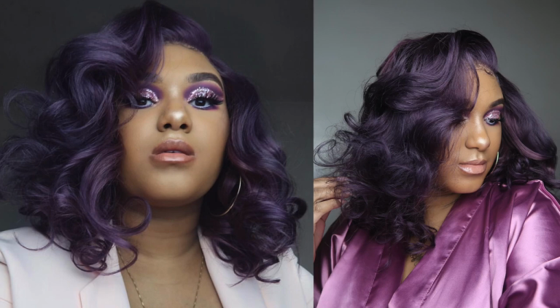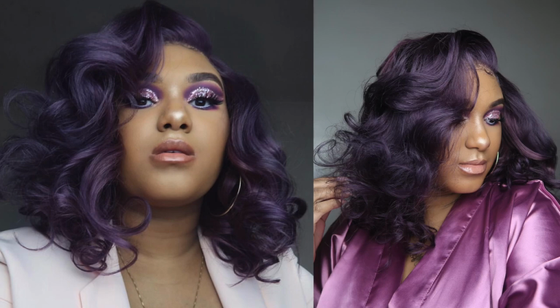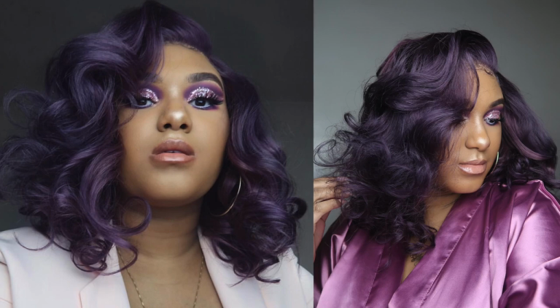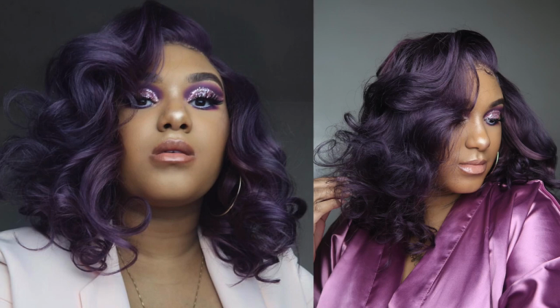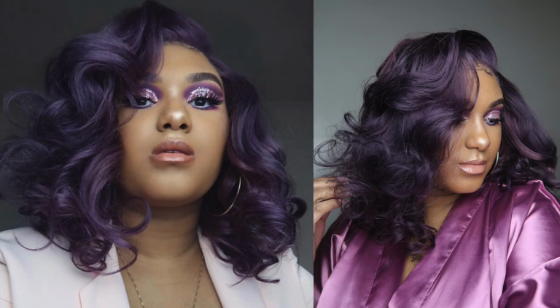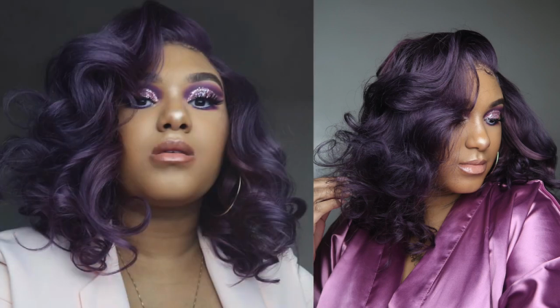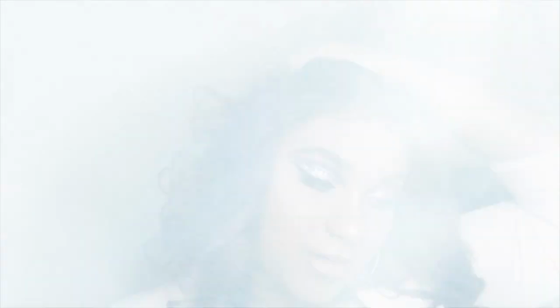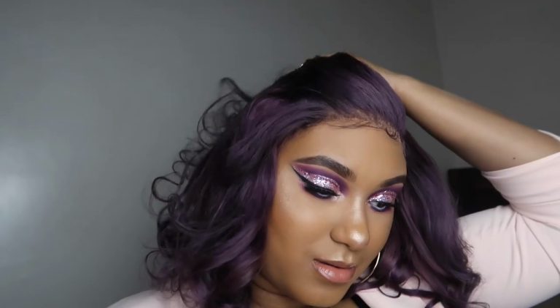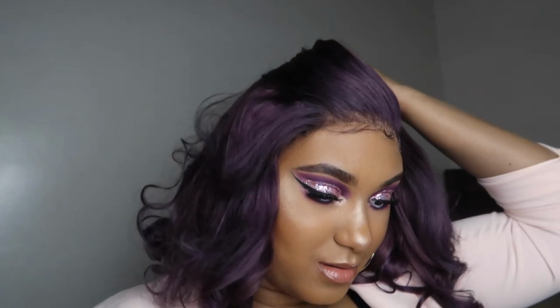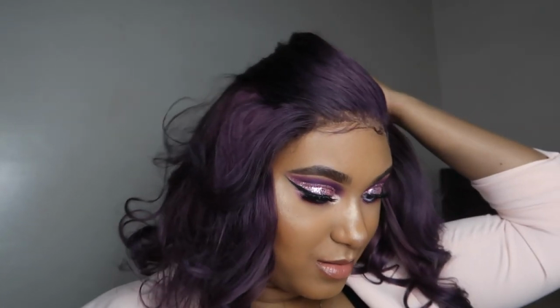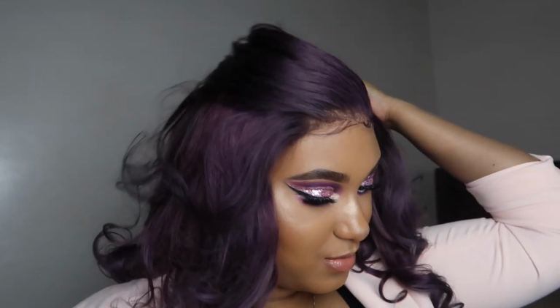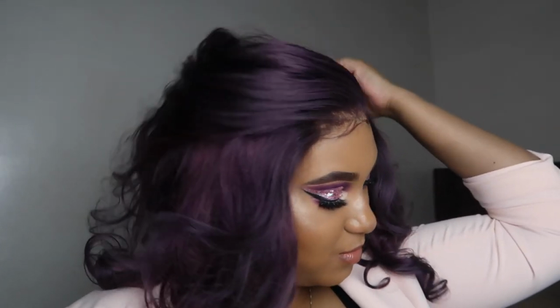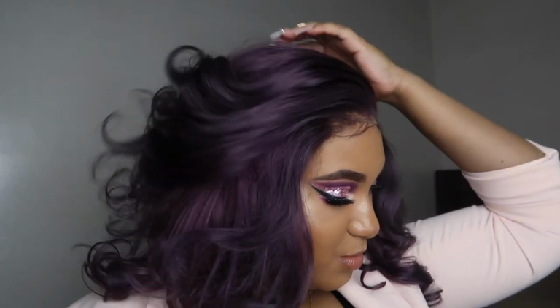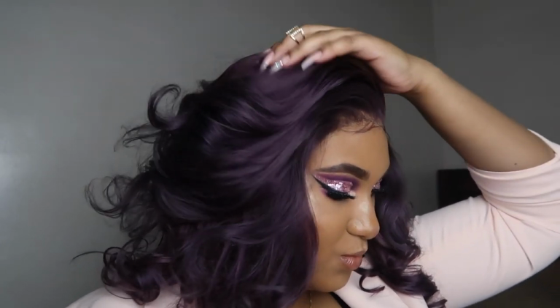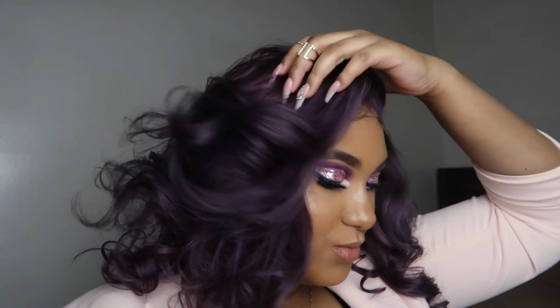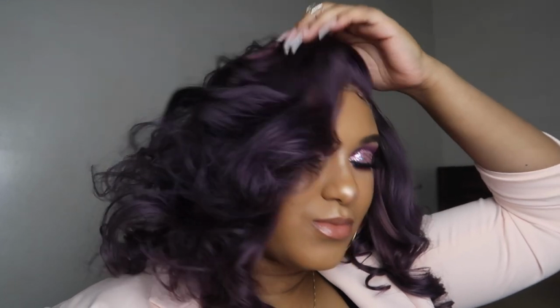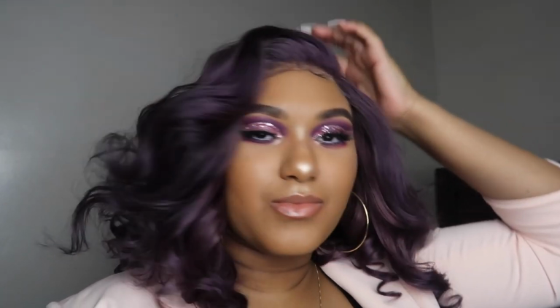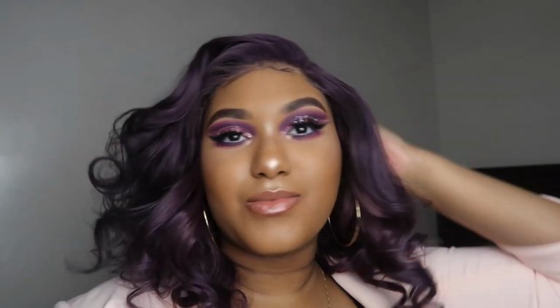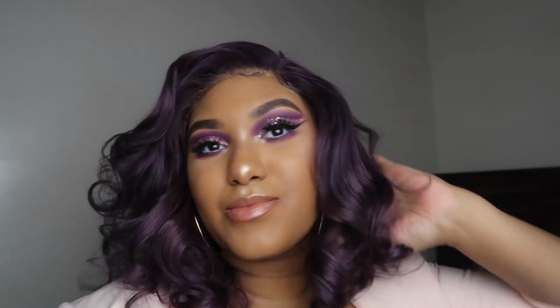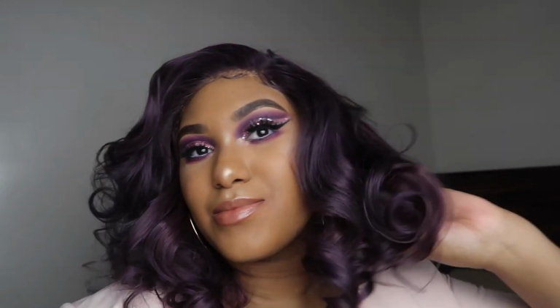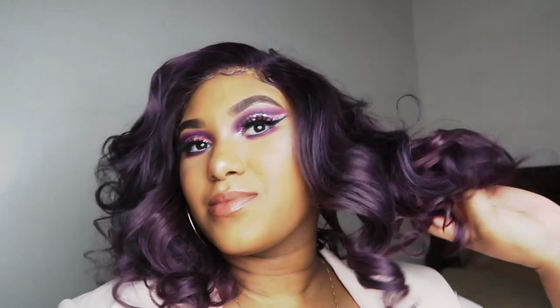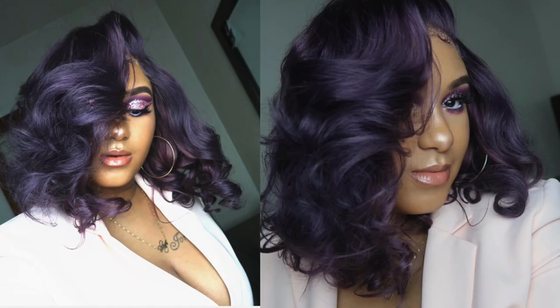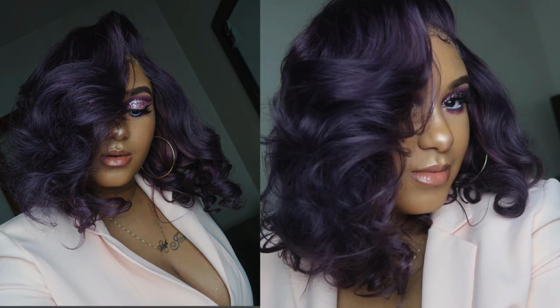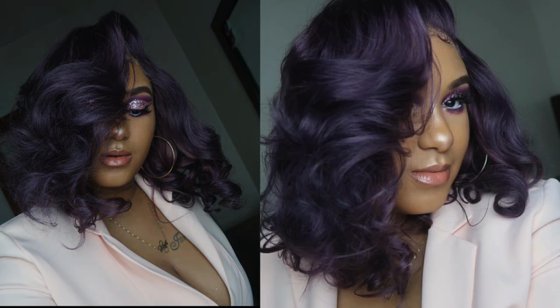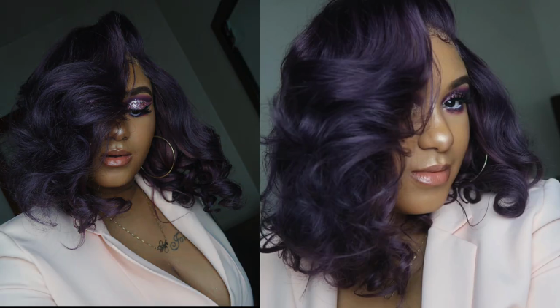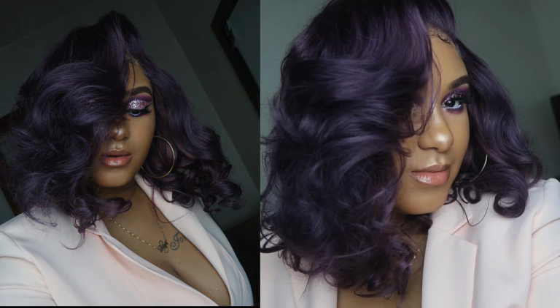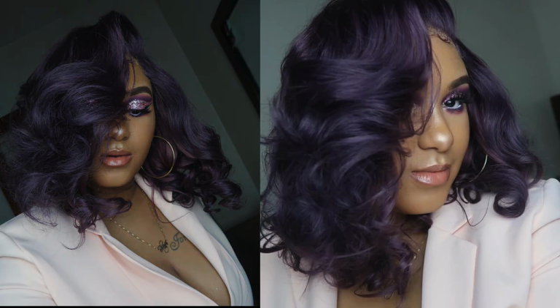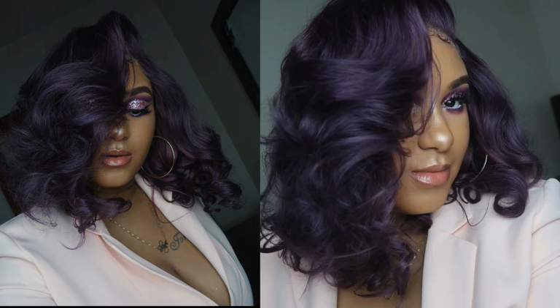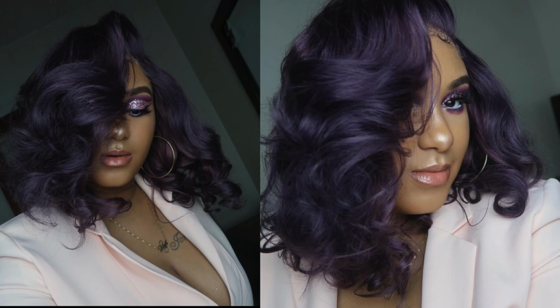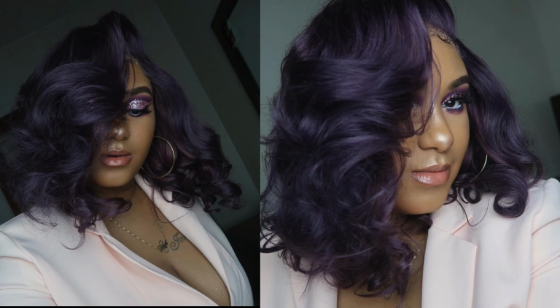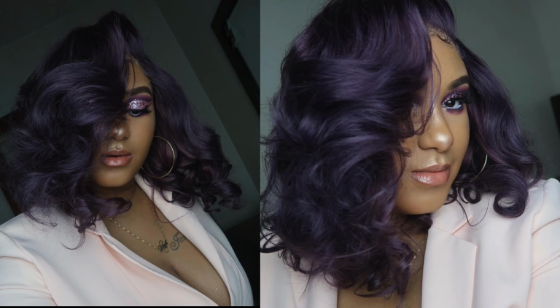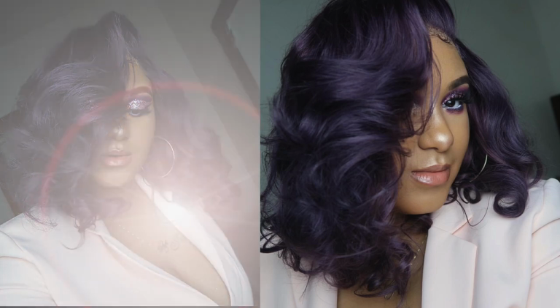So you guys, today I'm going to be showing you how I got this closure to look like a frontal, and I'm going to show you guys how I got these bomb body curls. So let's get into it.